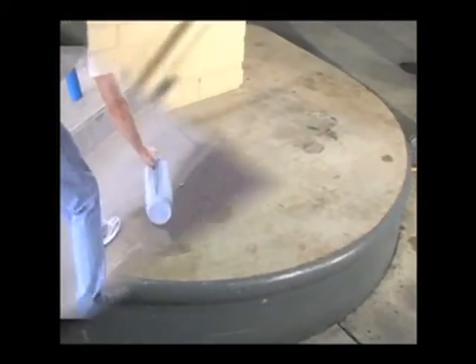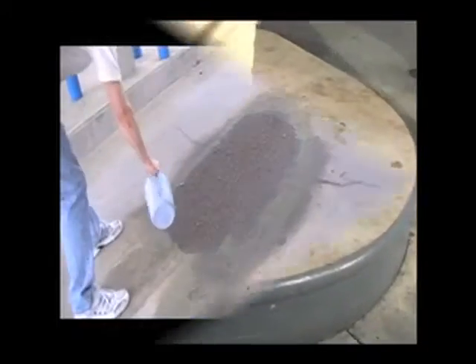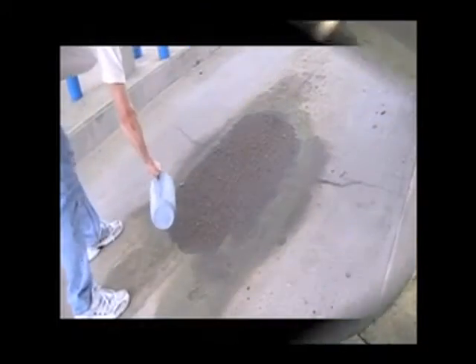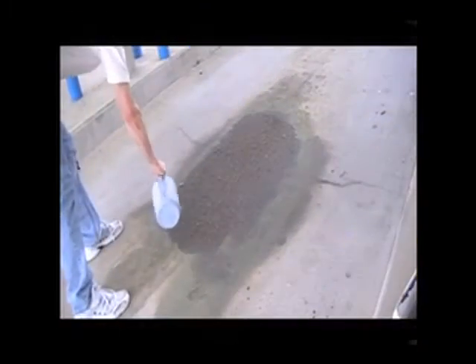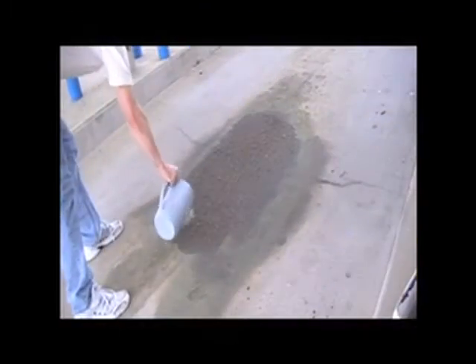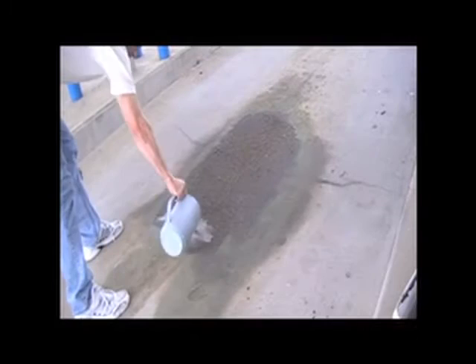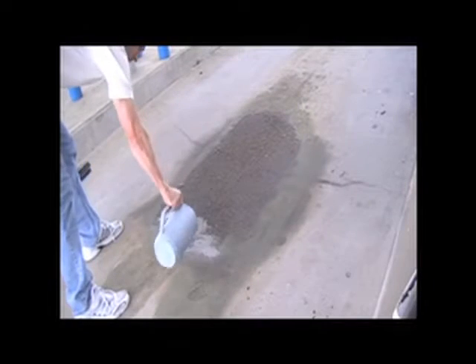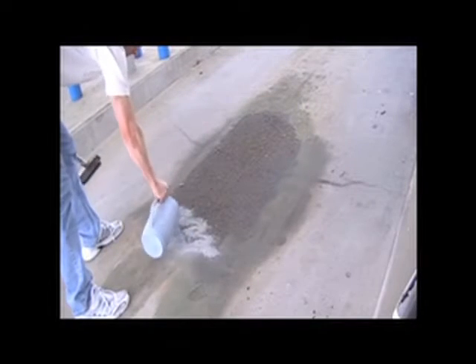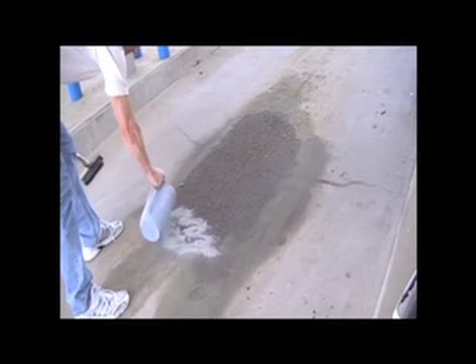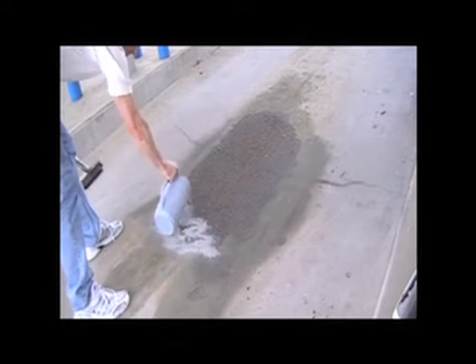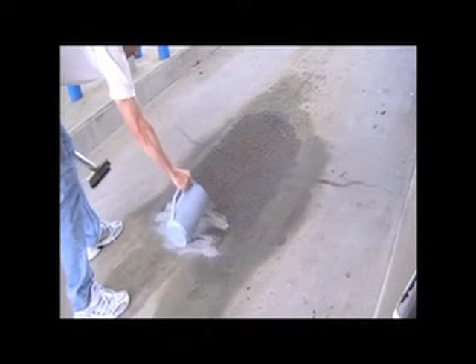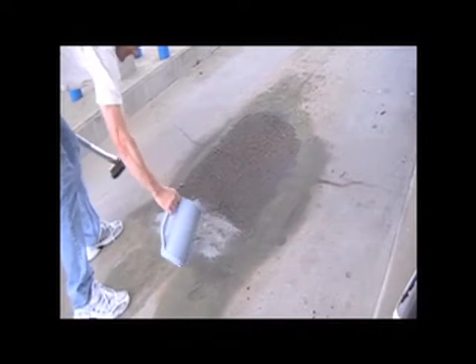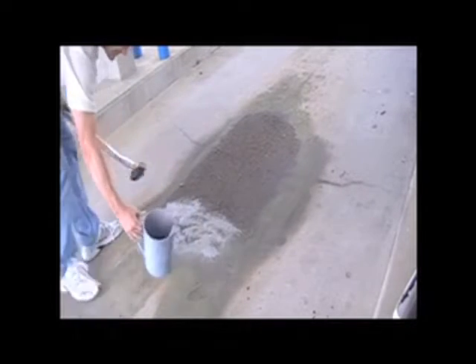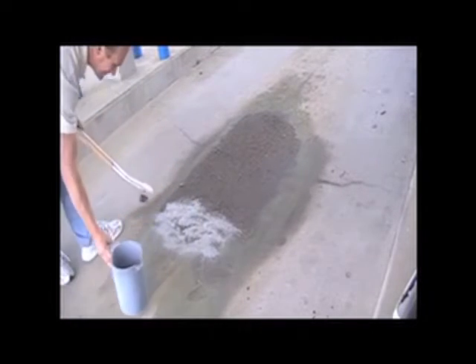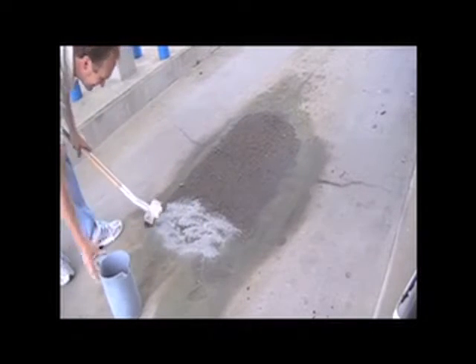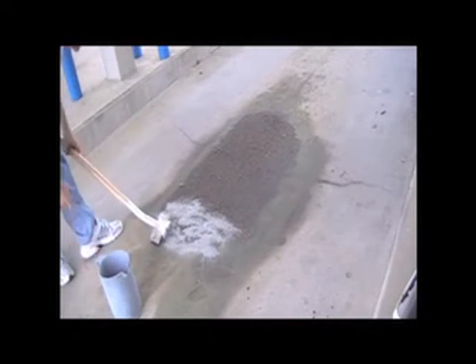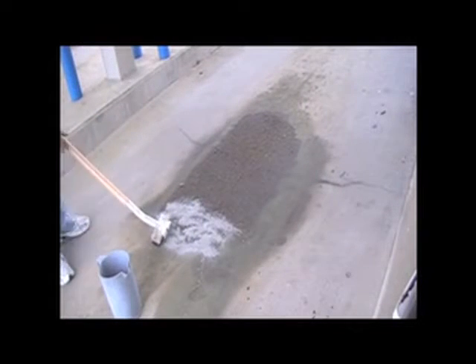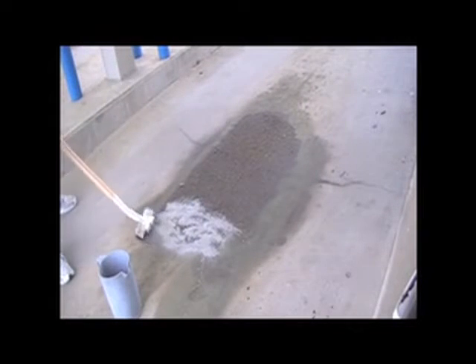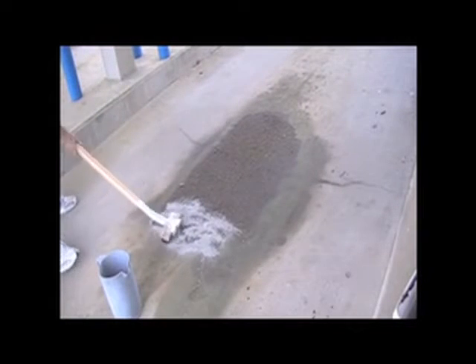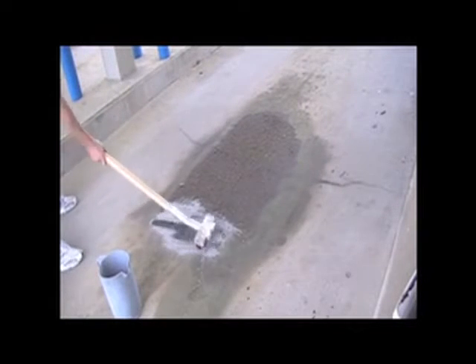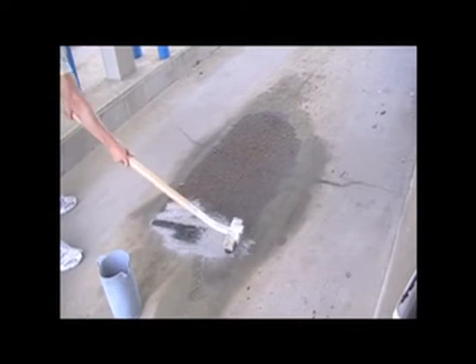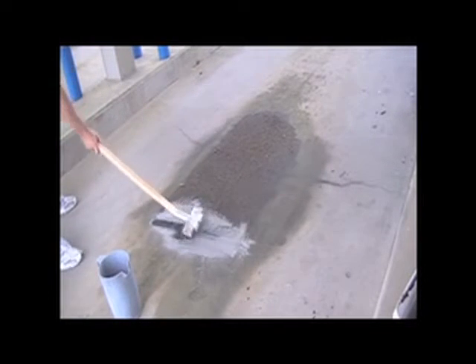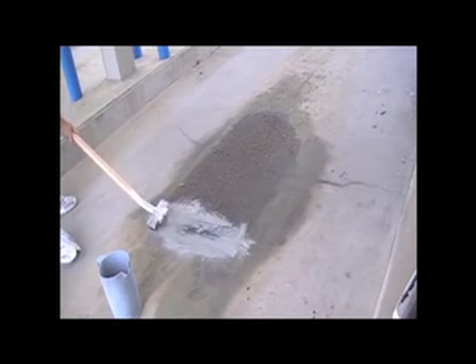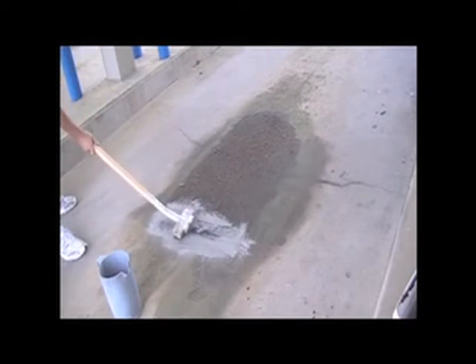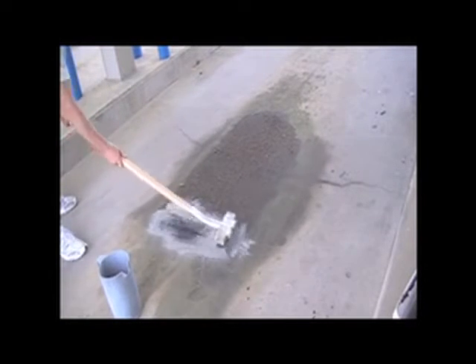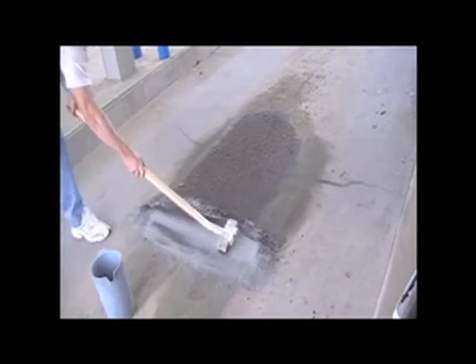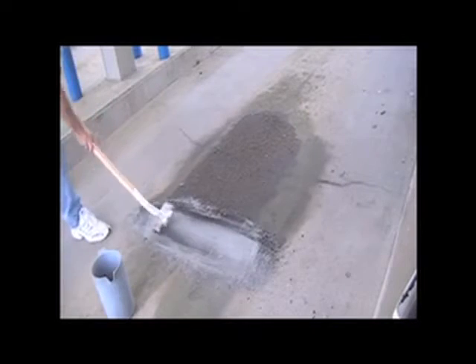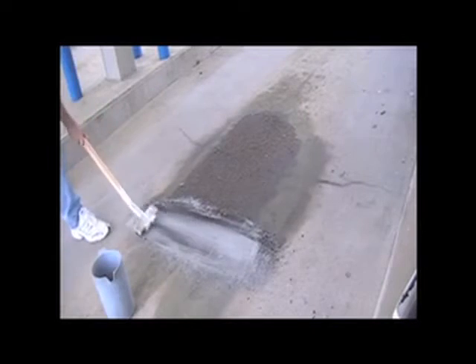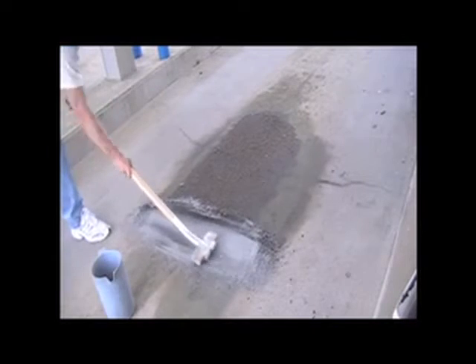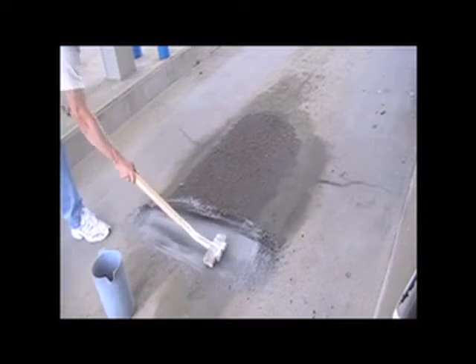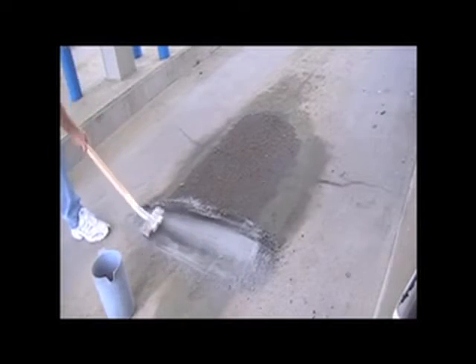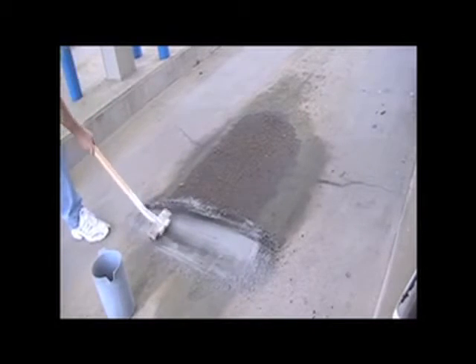In some instances, a little Bio-Dry may be necessary for heavy oil stains, in order to get down to the concrete surface.